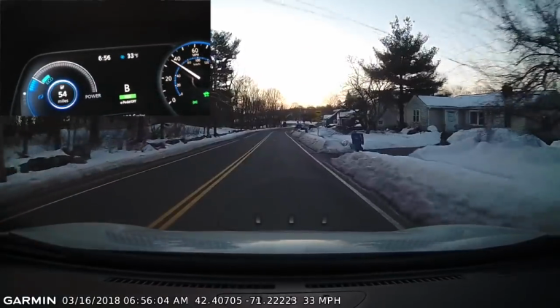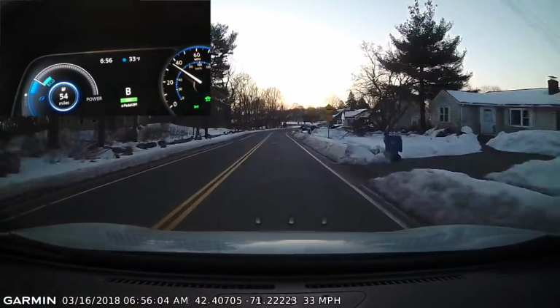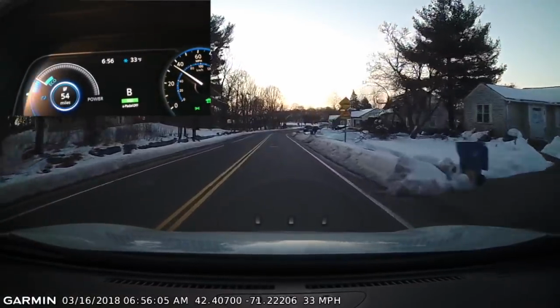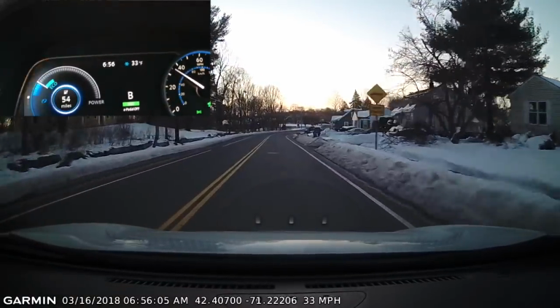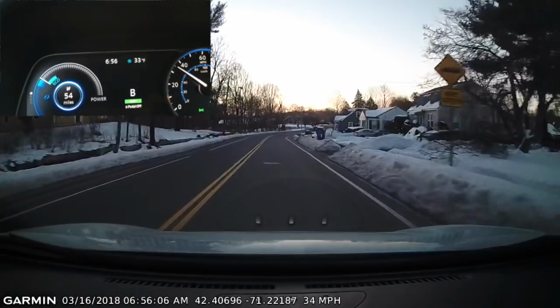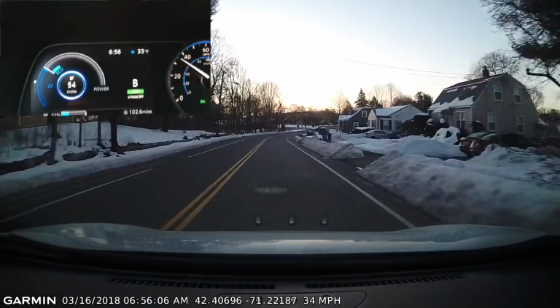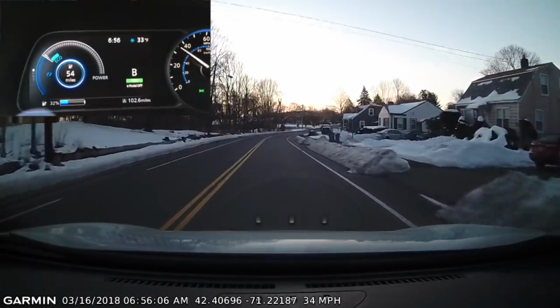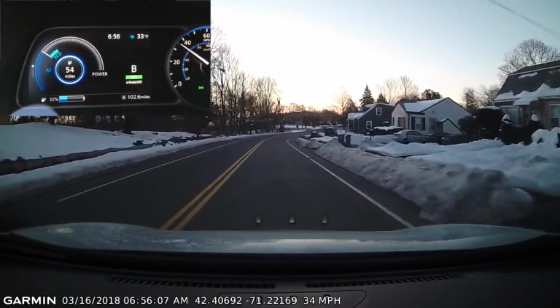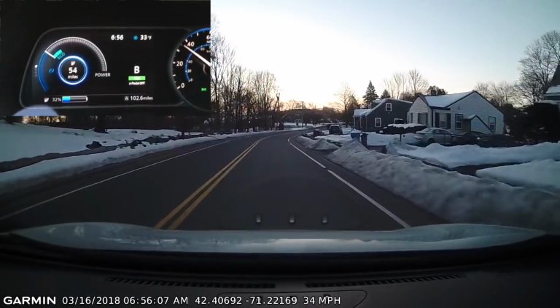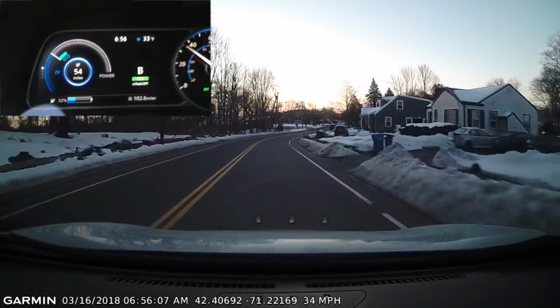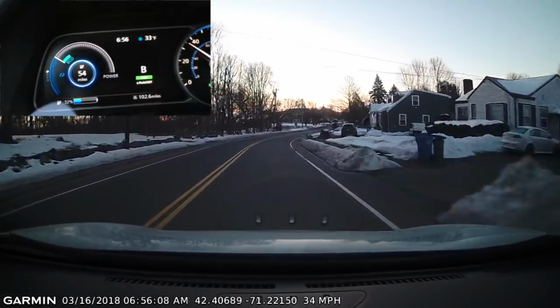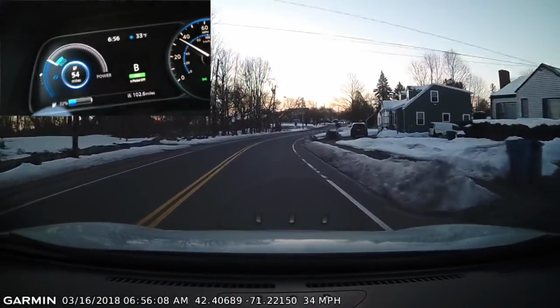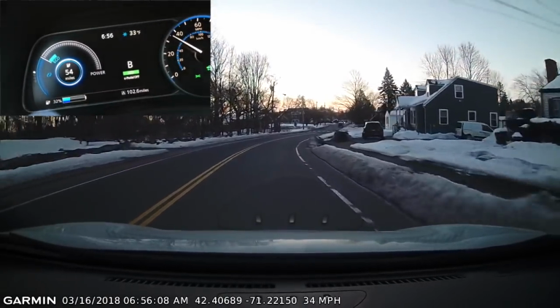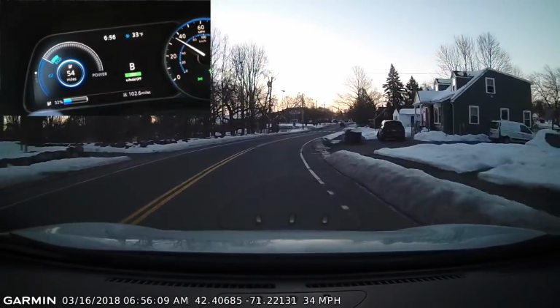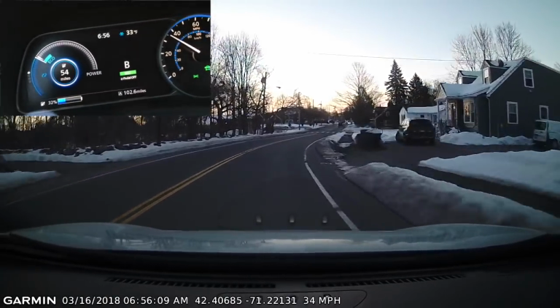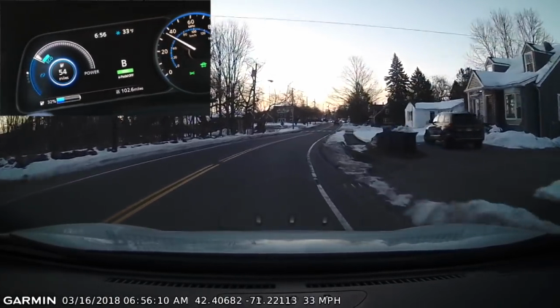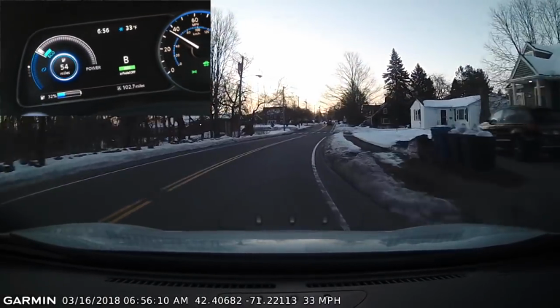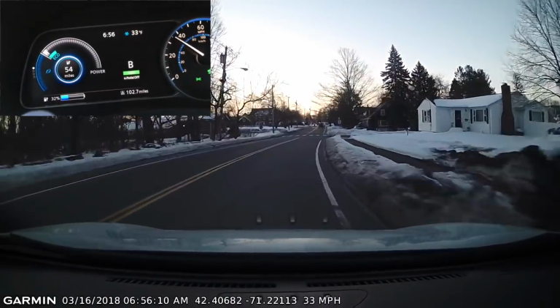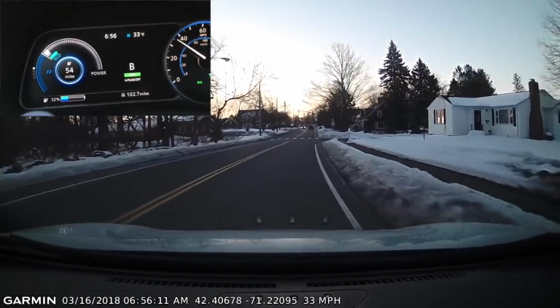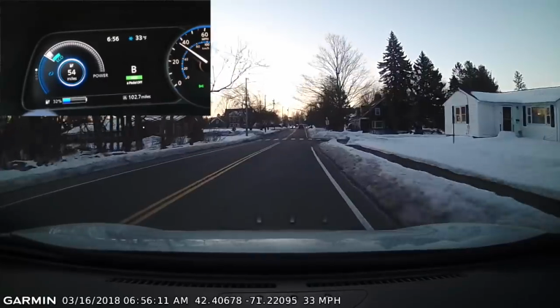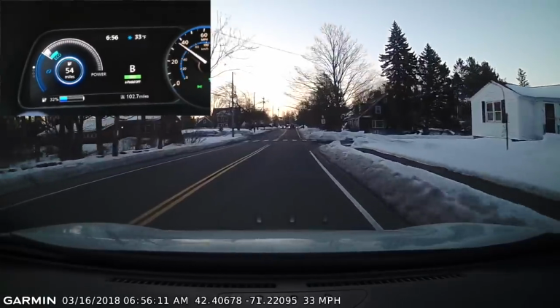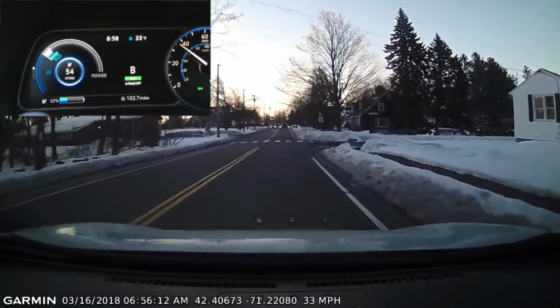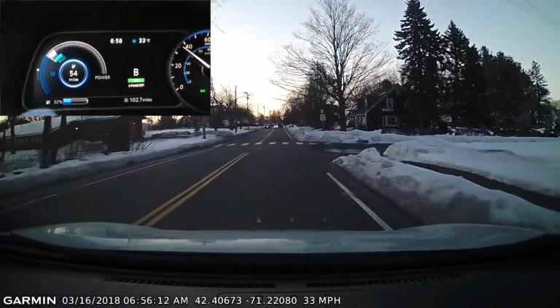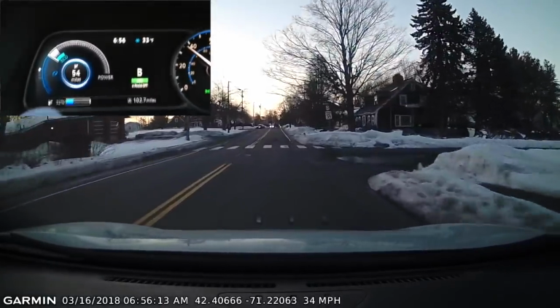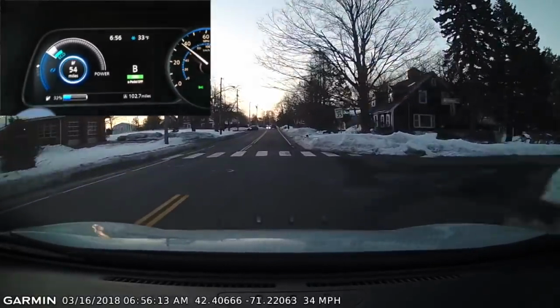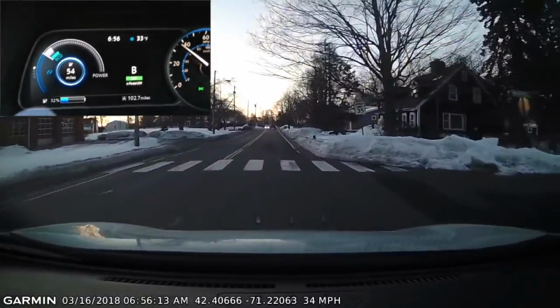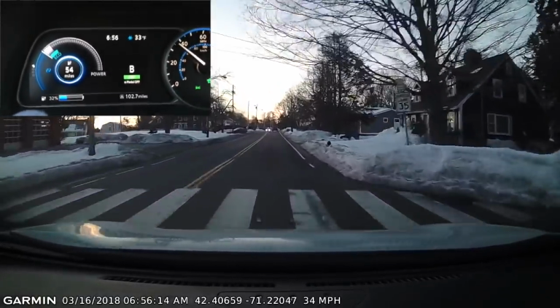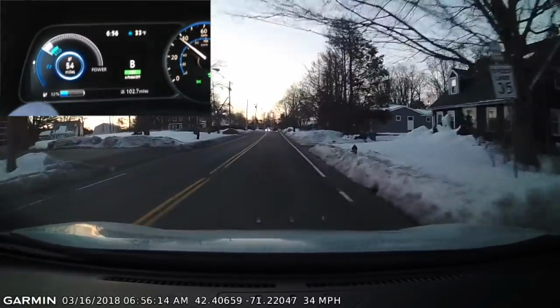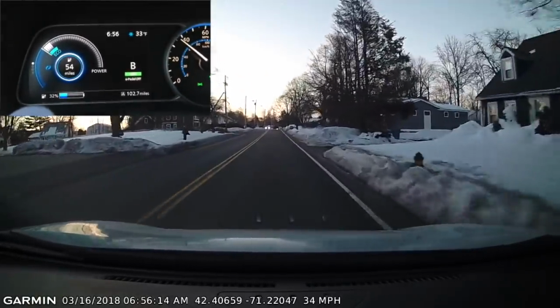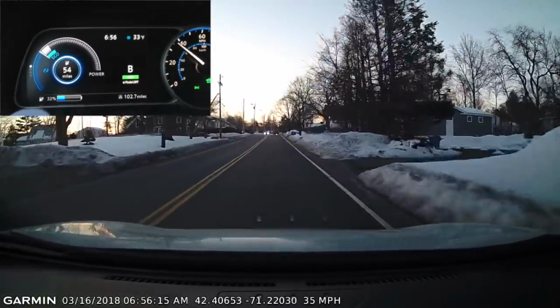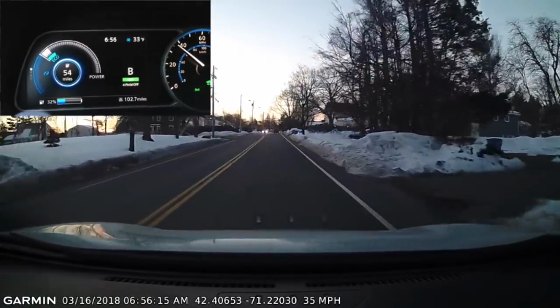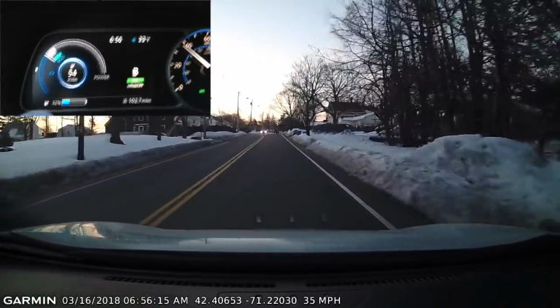Hi everyone. Today I wanted to do a video on driving efficiently with the Nissan Leaf. I'm going to demonstrate some techniques that I've been experimenting with over the last few weeks.